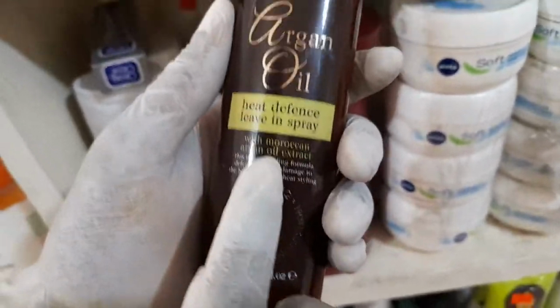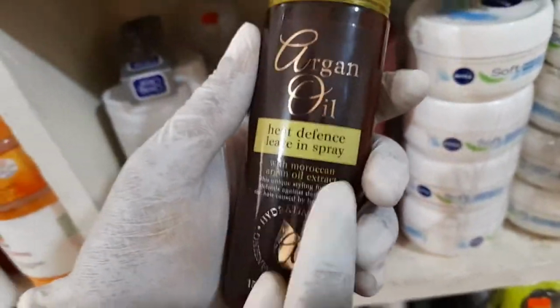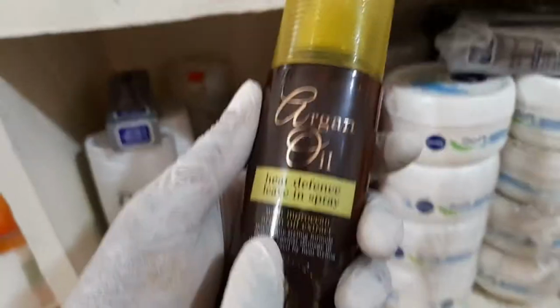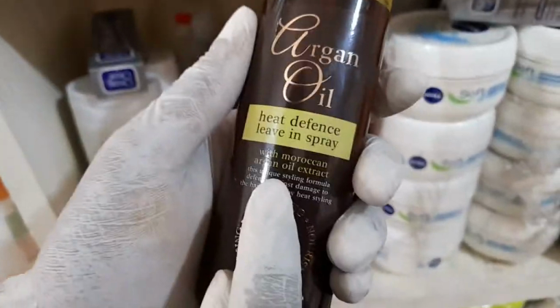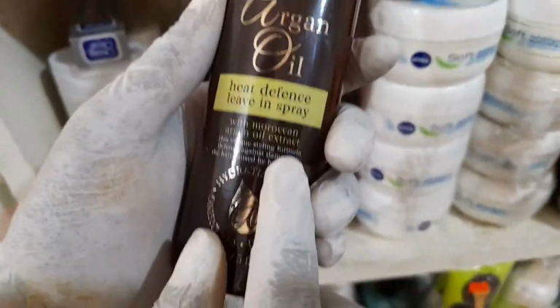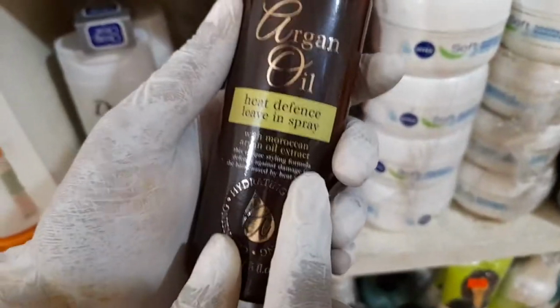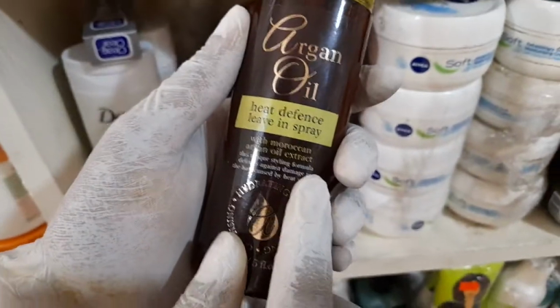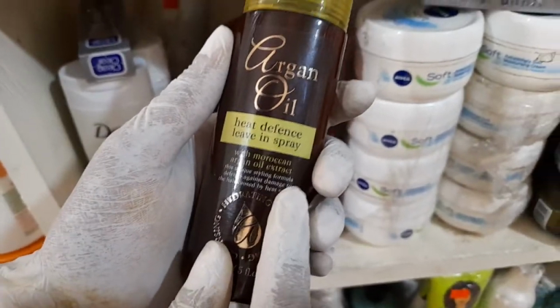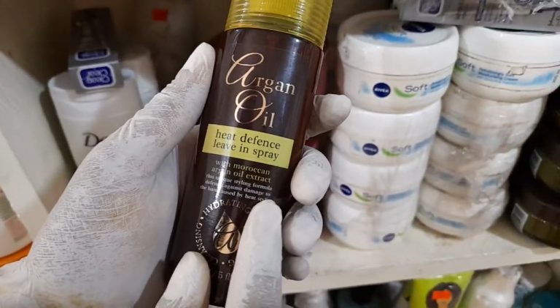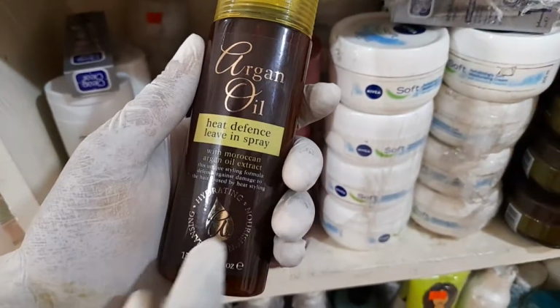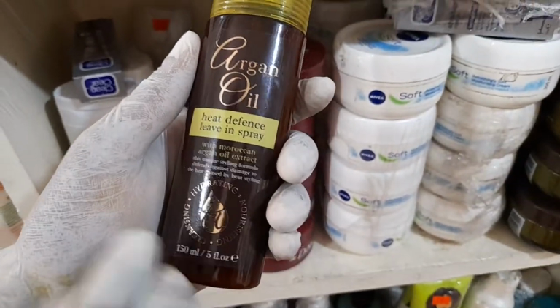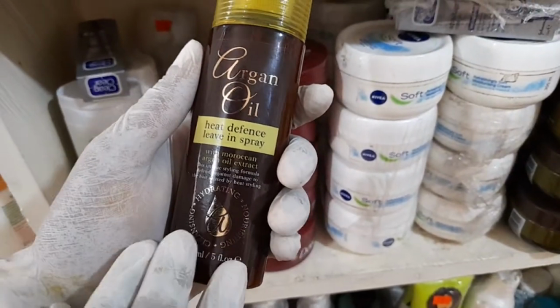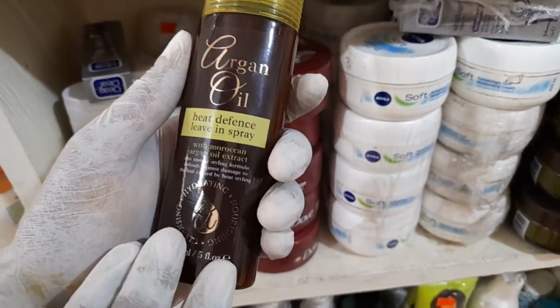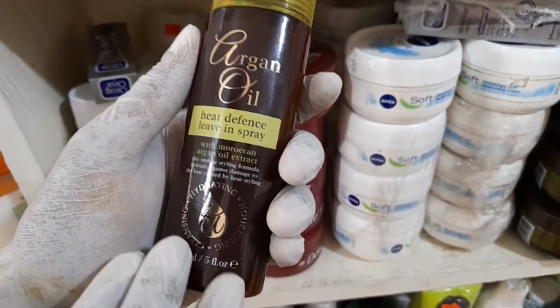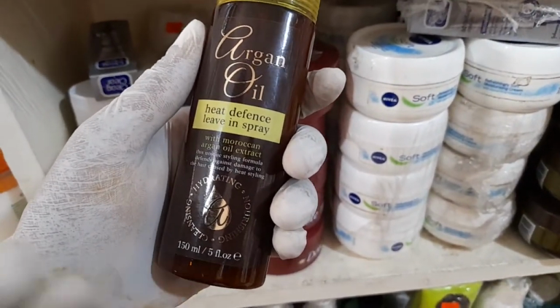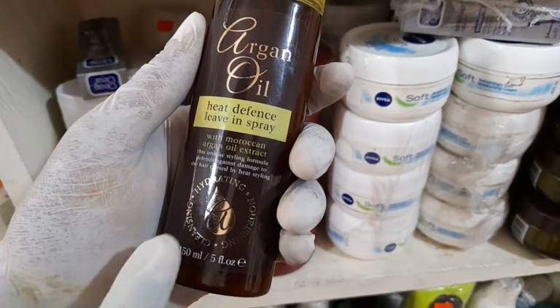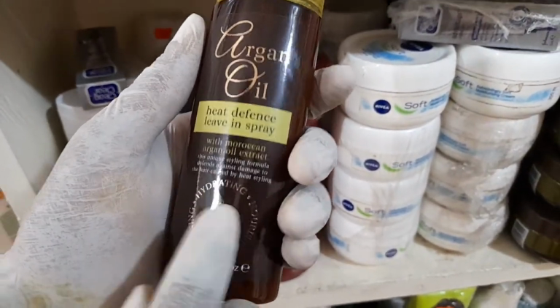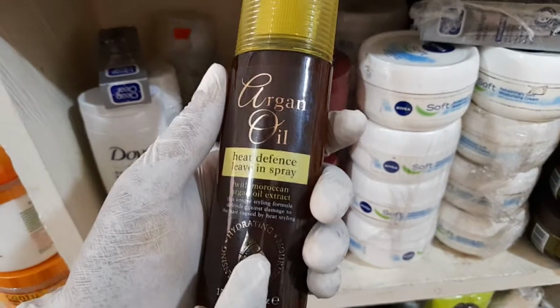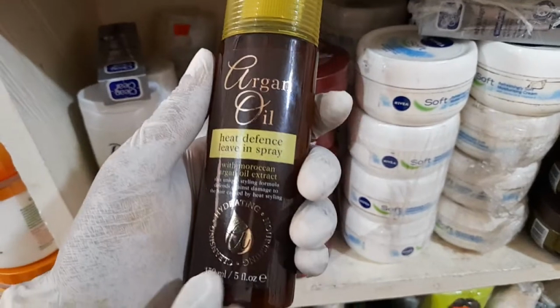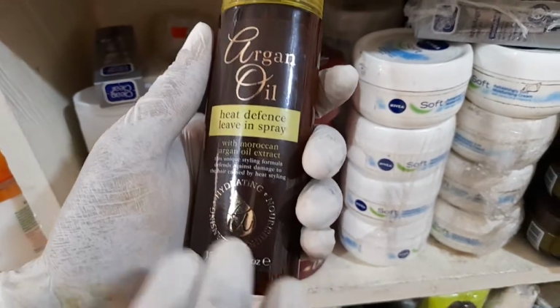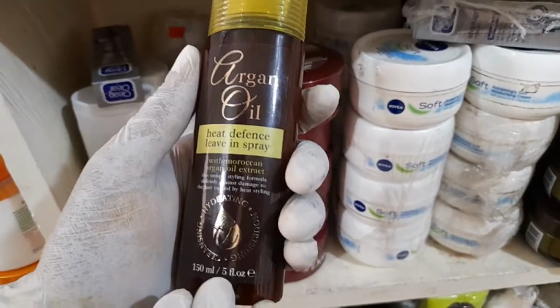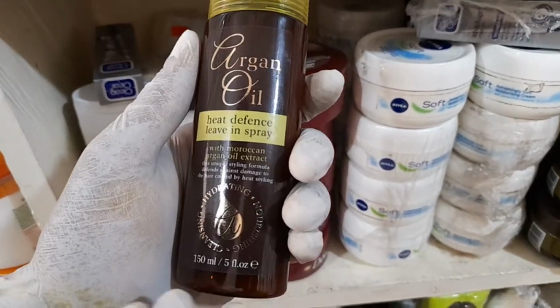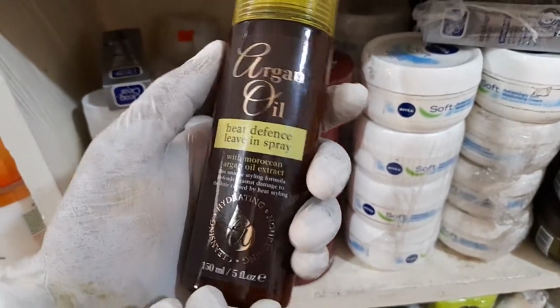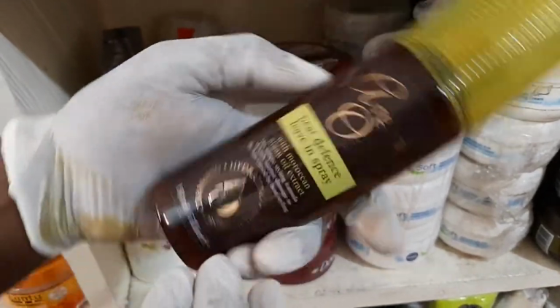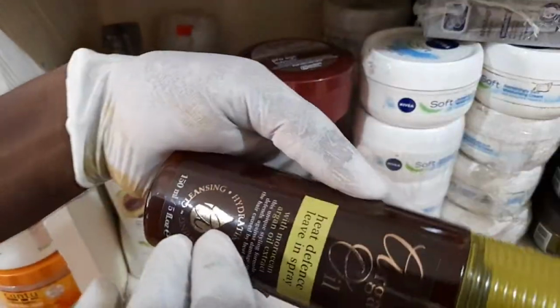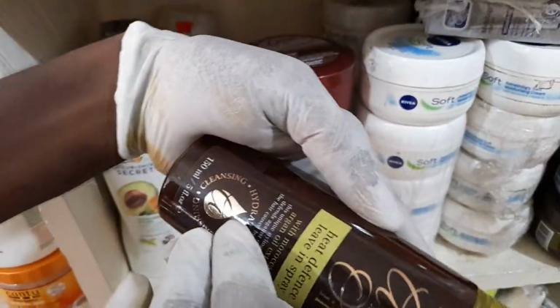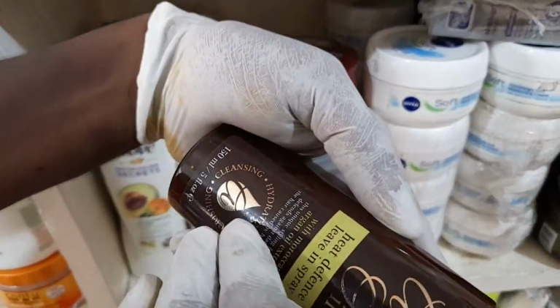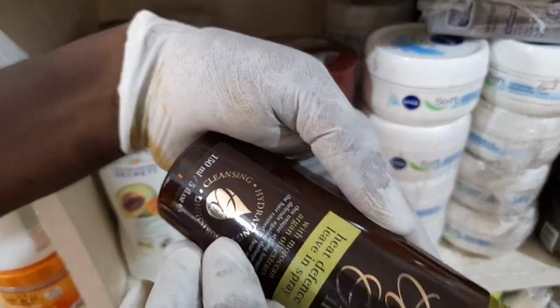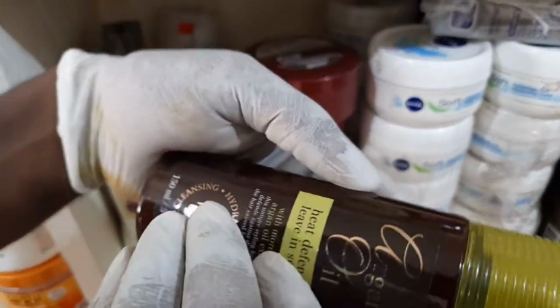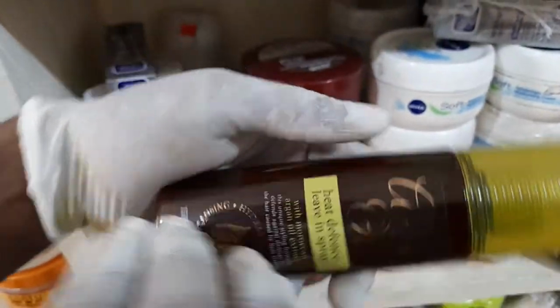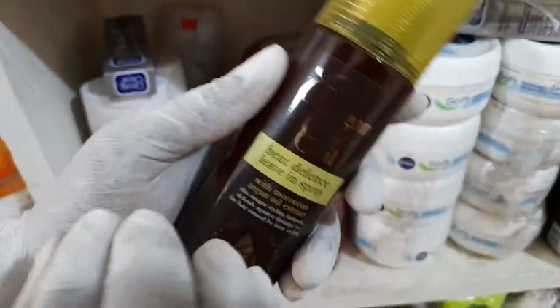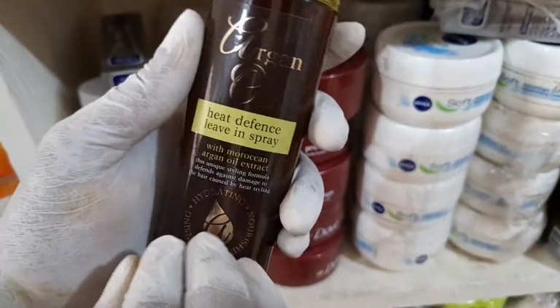It is made with Moroccan argan extract oil, and today I recommend it for you. It hydrates, it nourishes, and also ensures that your hair is clean.